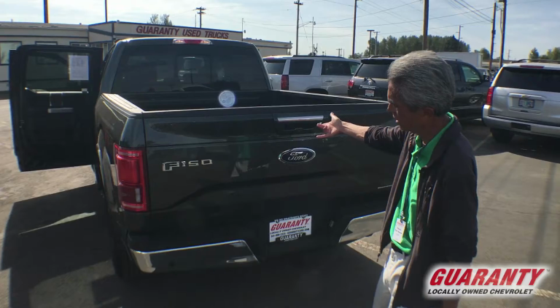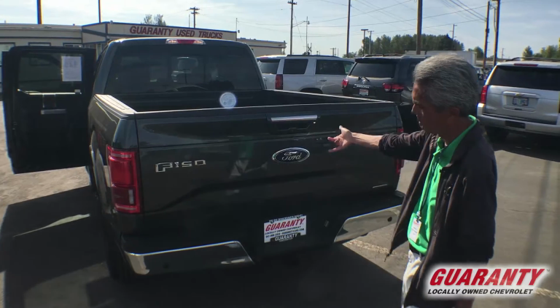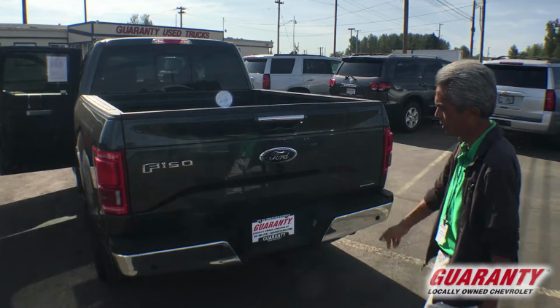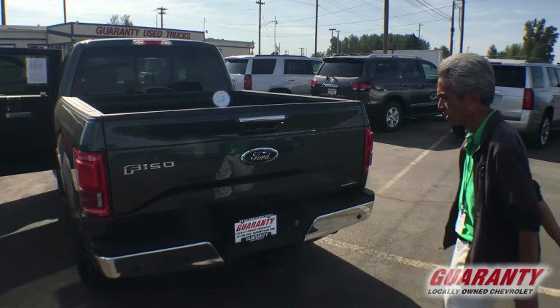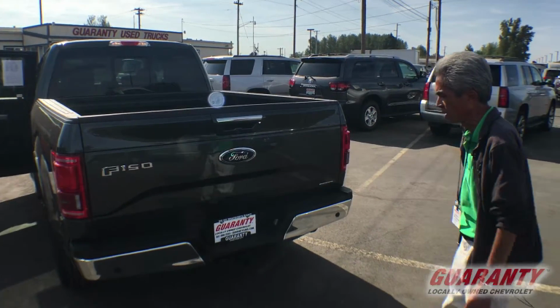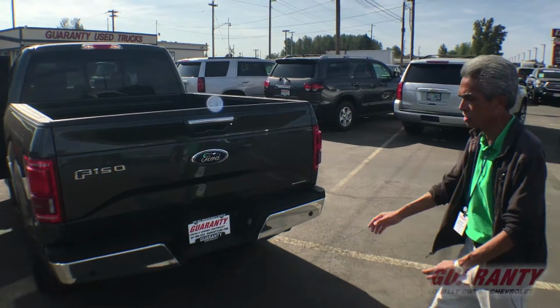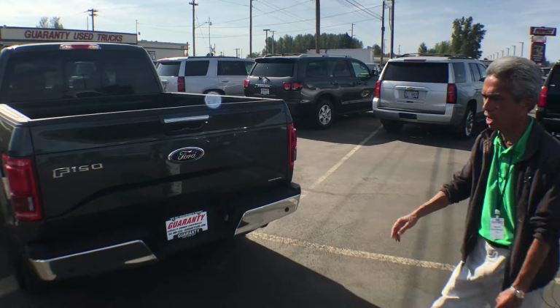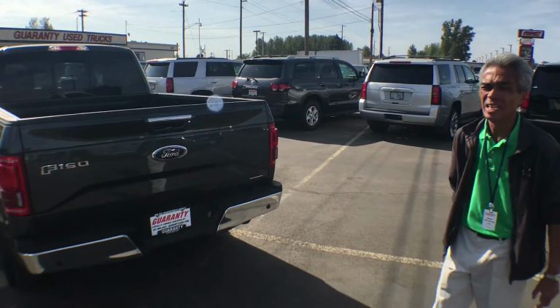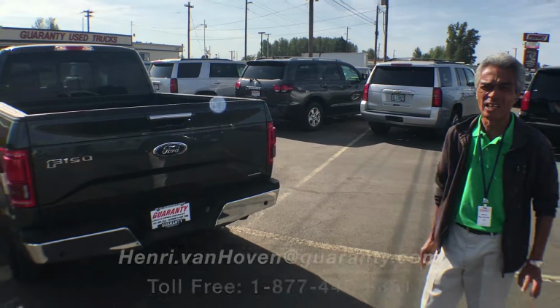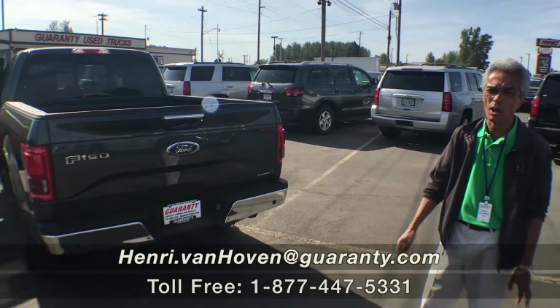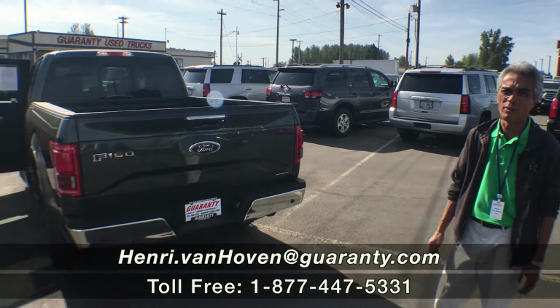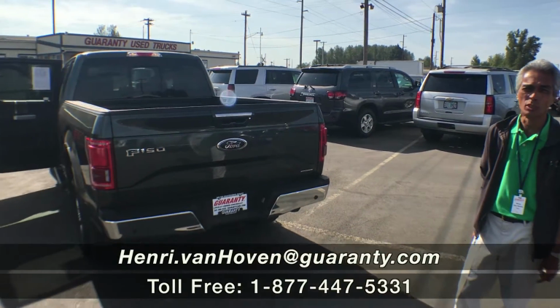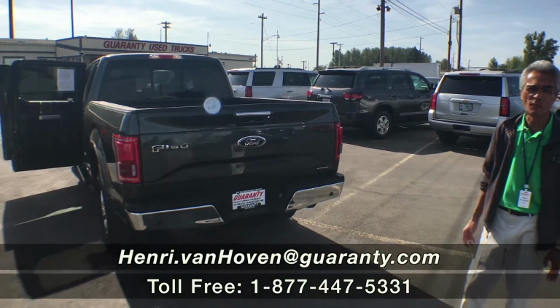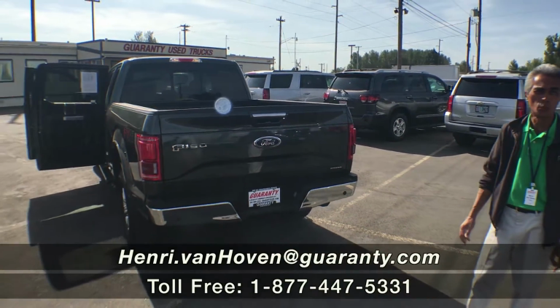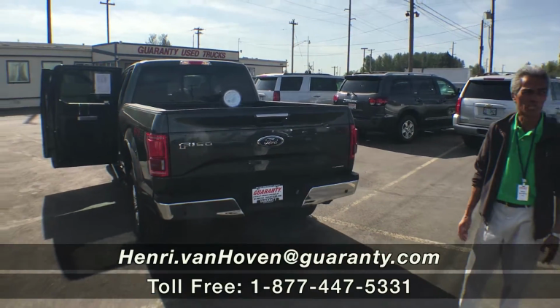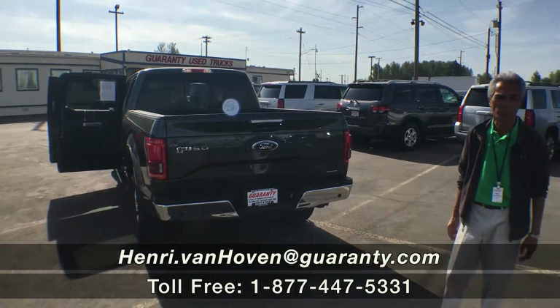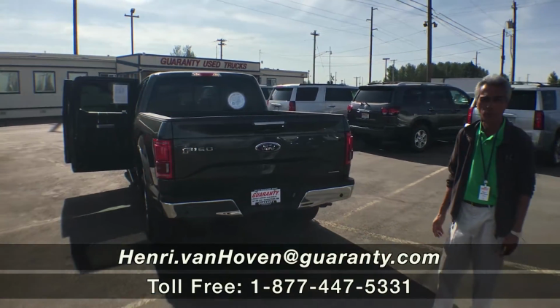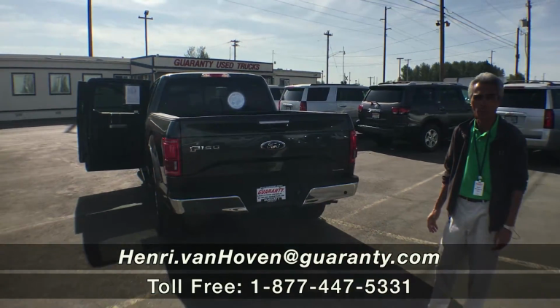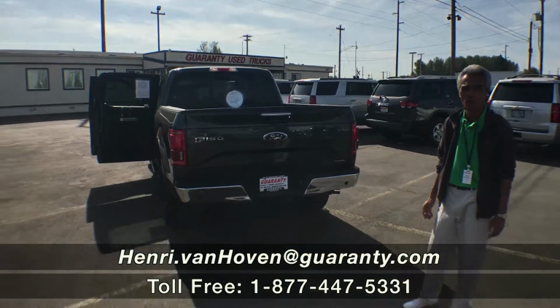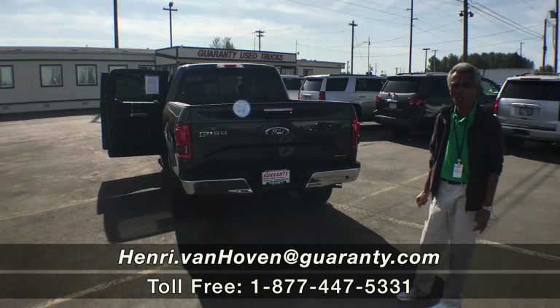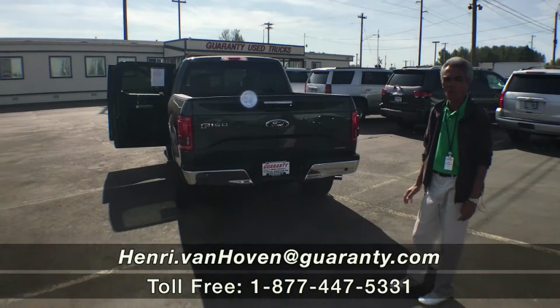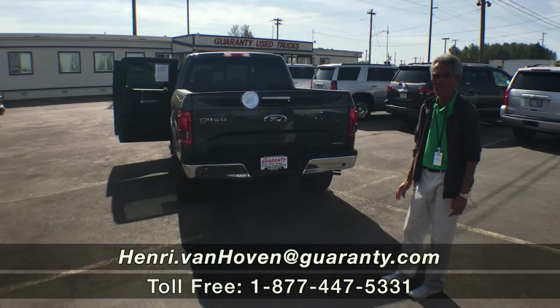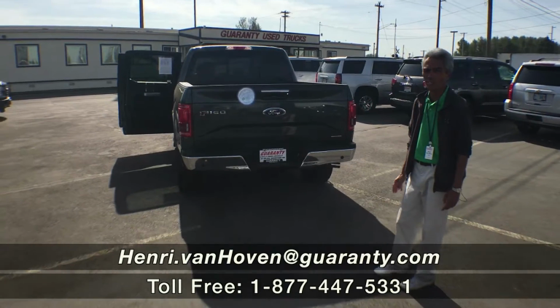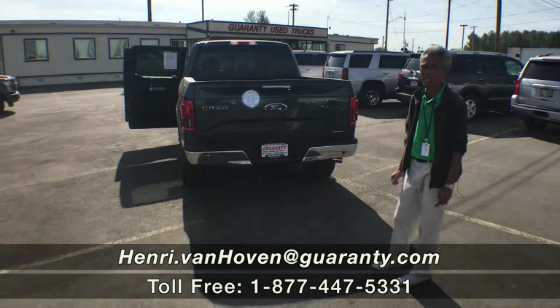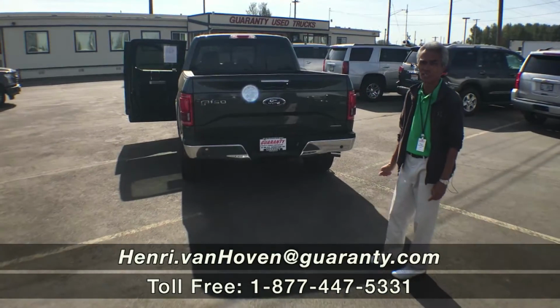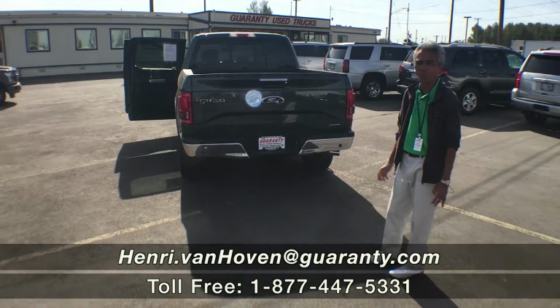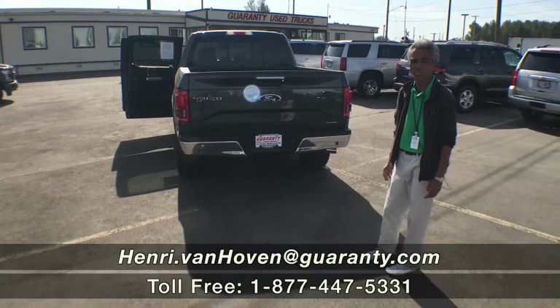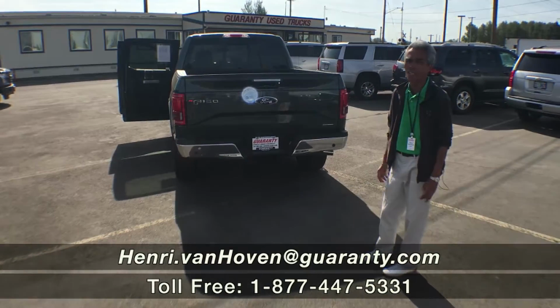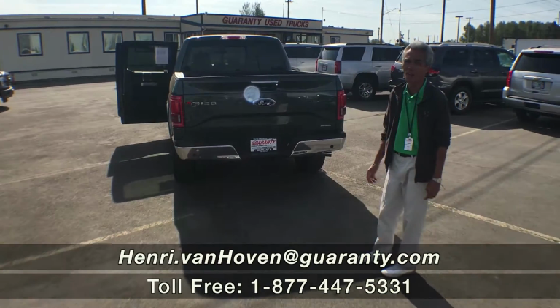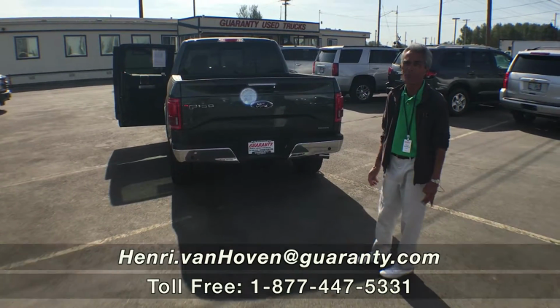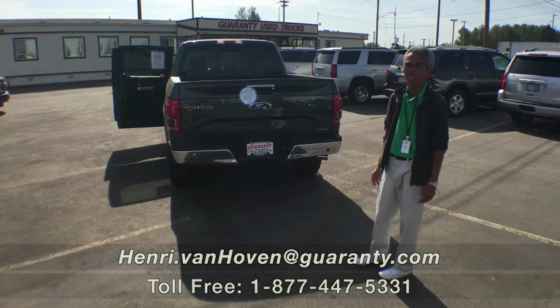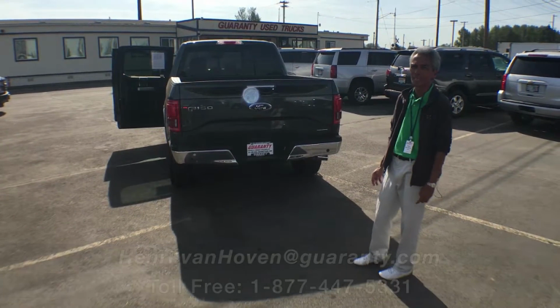You need to come down and take a look at this truck and drive it. We're just a few minutes from Airport Road, or visit us at GuarantyCars.com. Have a great day.